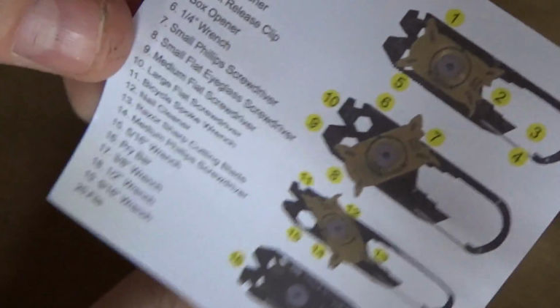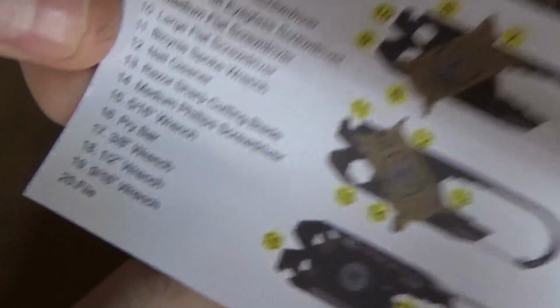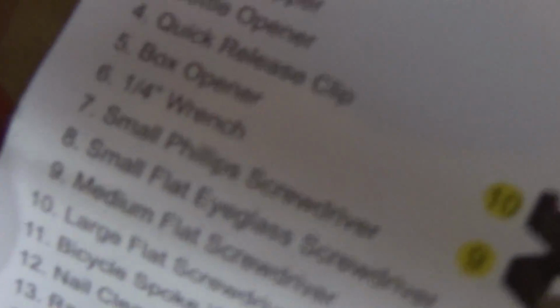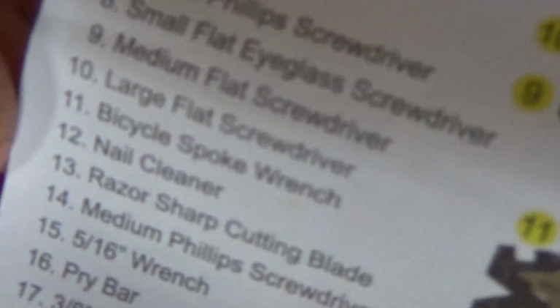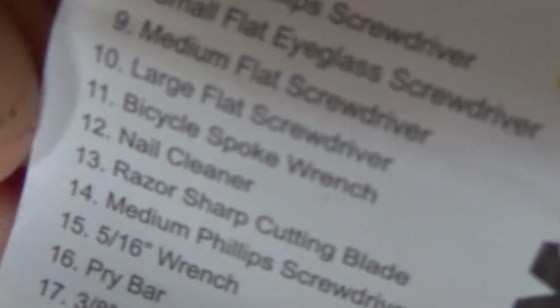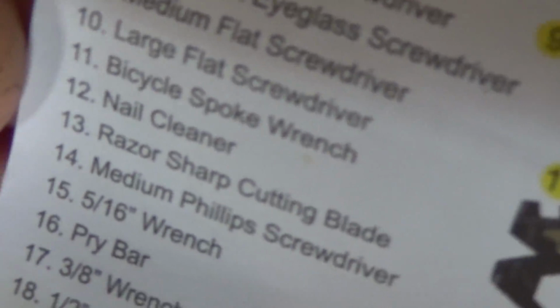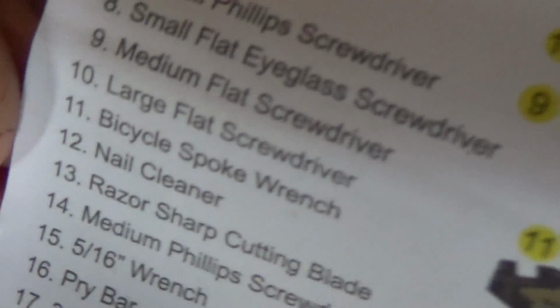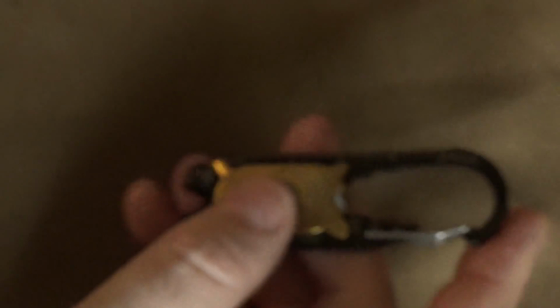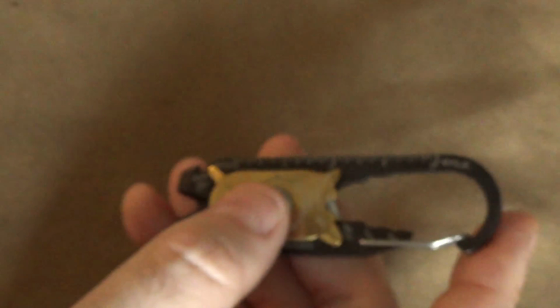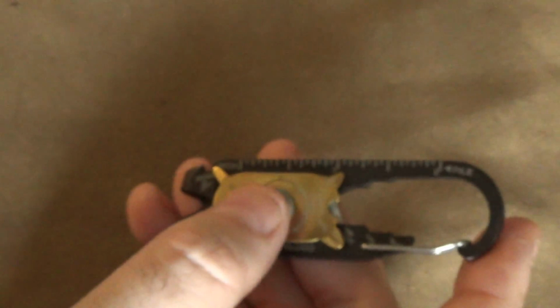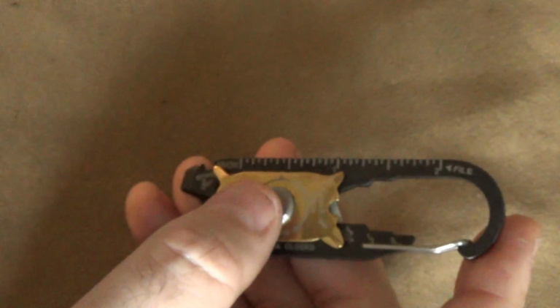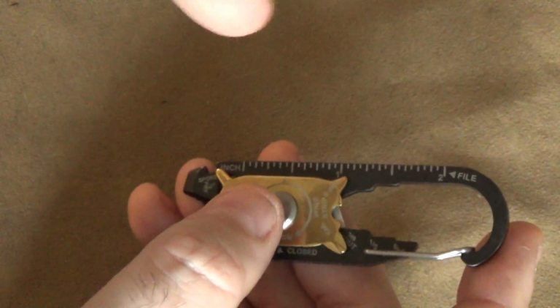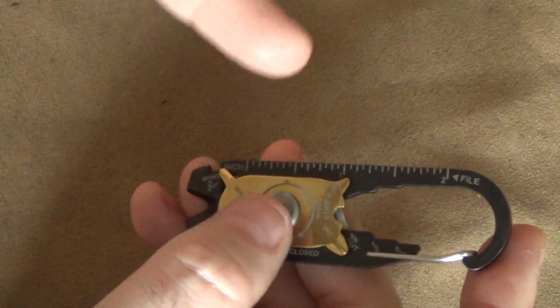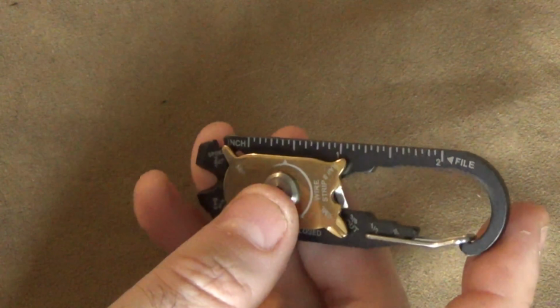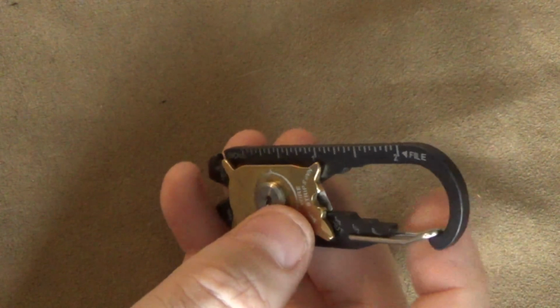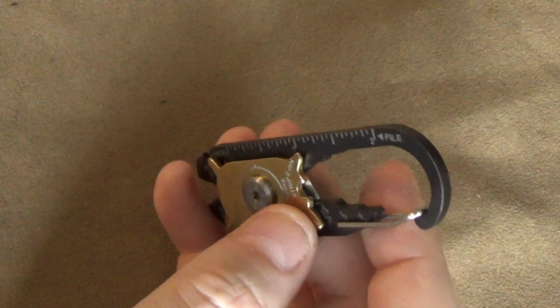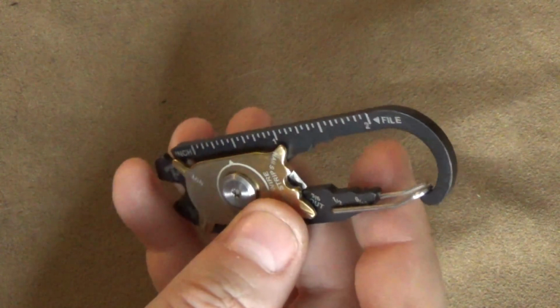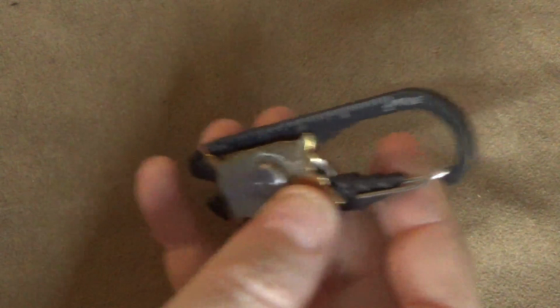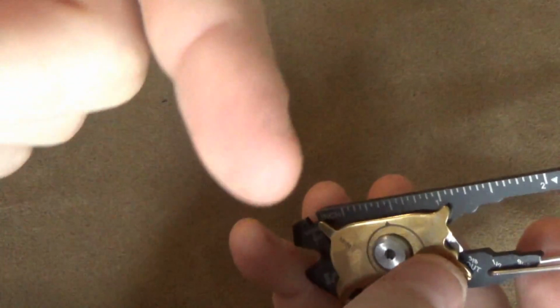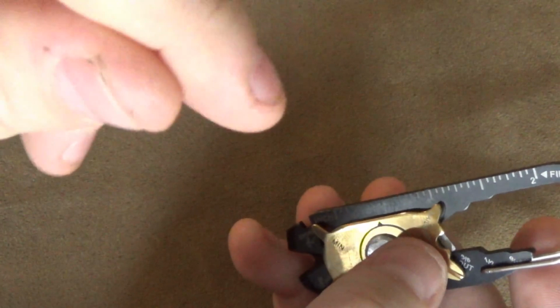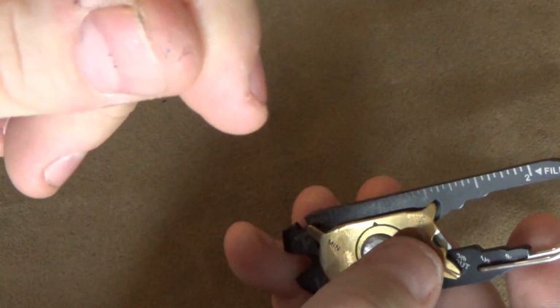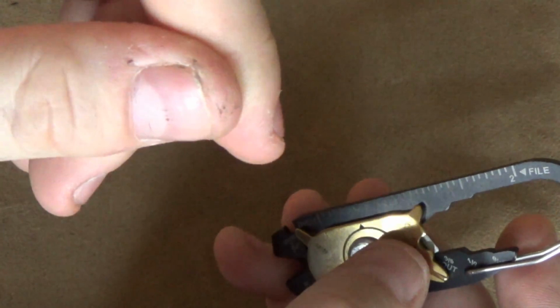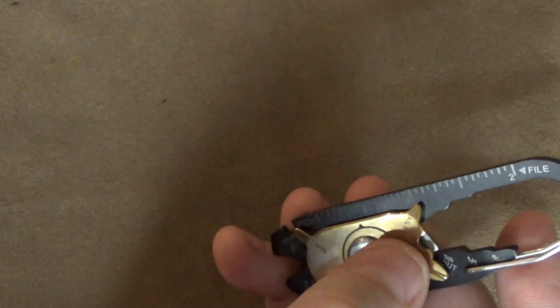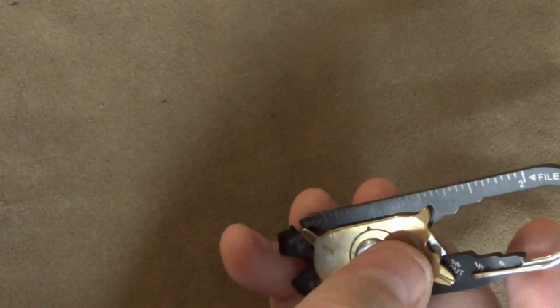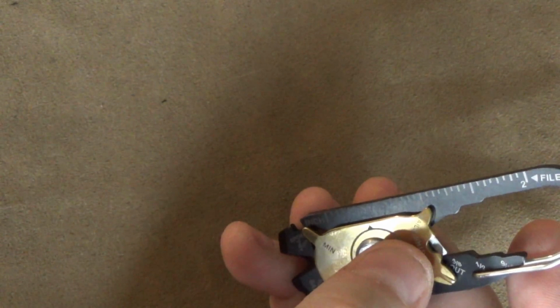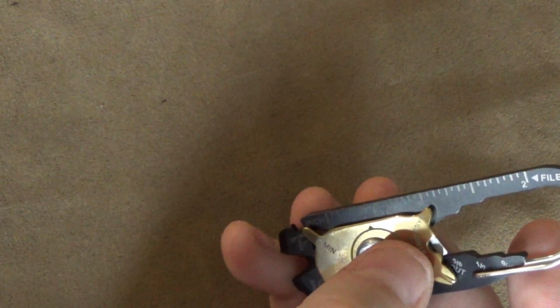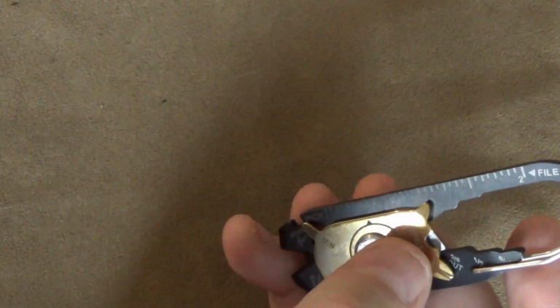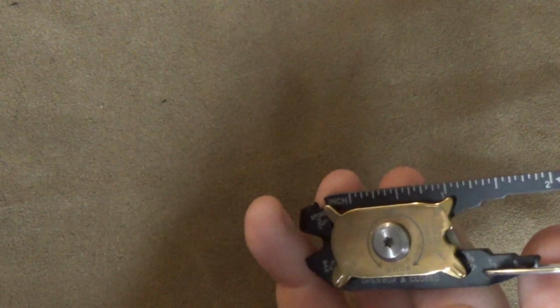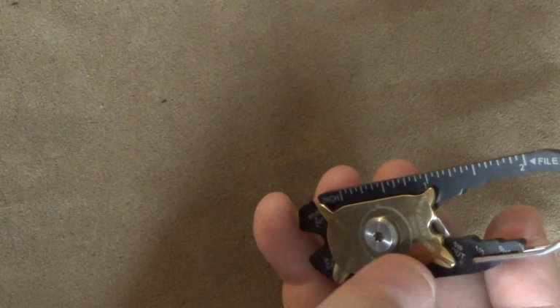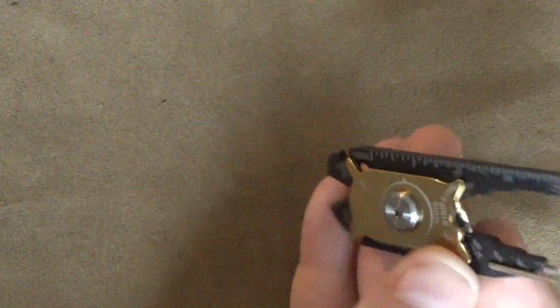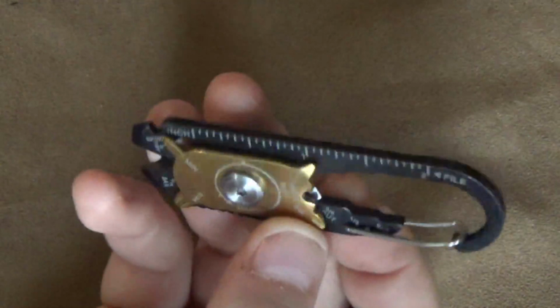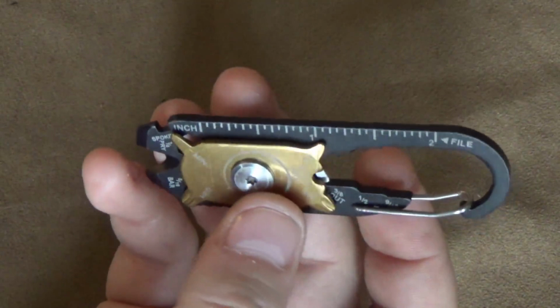Number 12 is a nail cleaner — not like a hammer-and-nails nail, but like fingernails, under your fingernails. Some of you are going to say, oh, you need to clean your nails. Maybe I do, but that's not what I'm buying a multi-tool for.